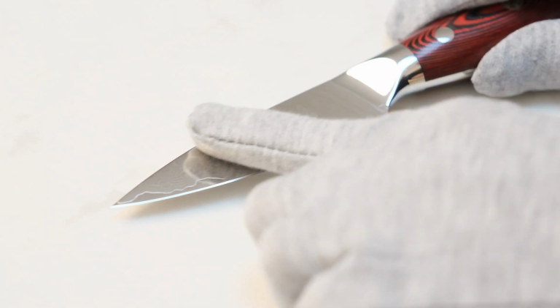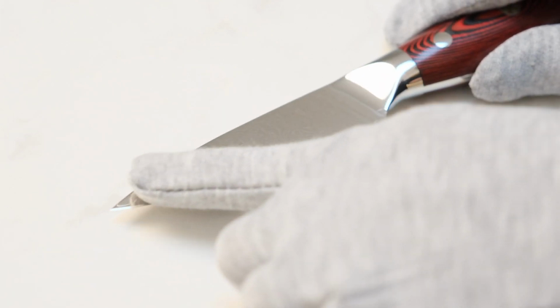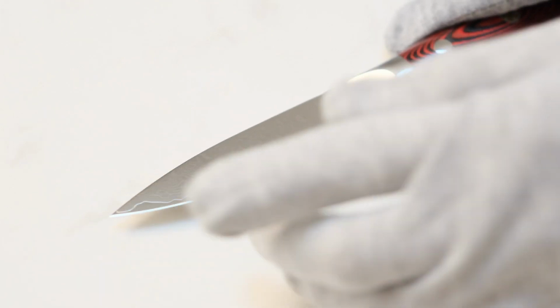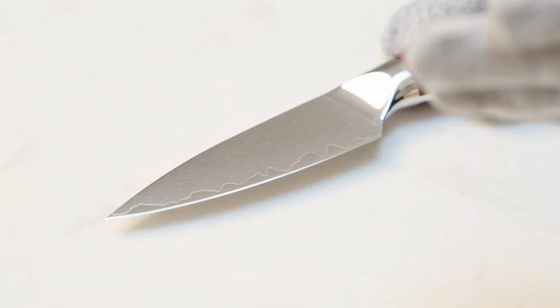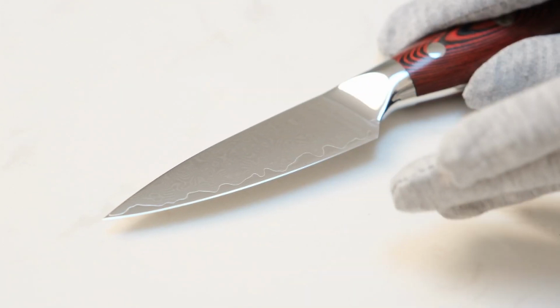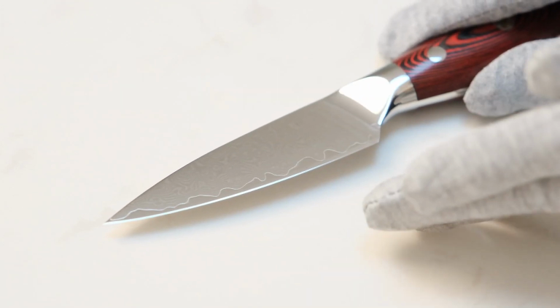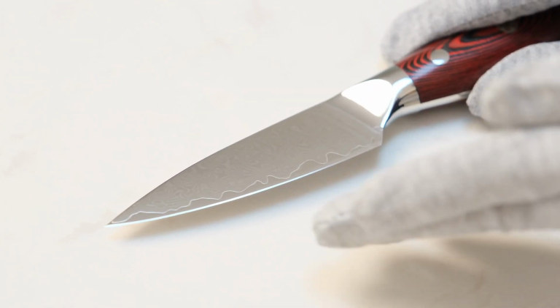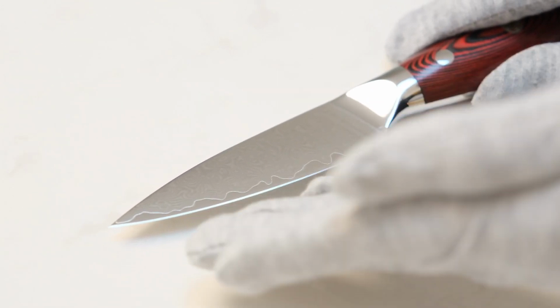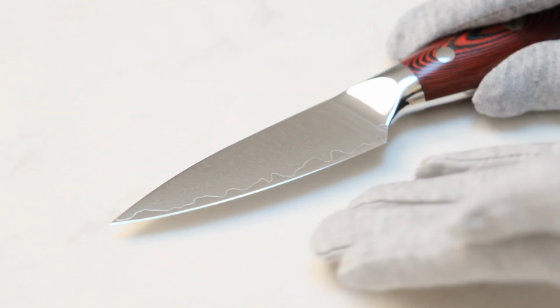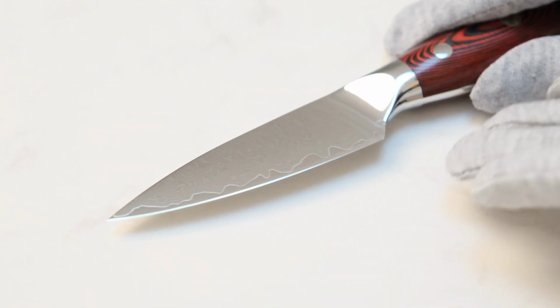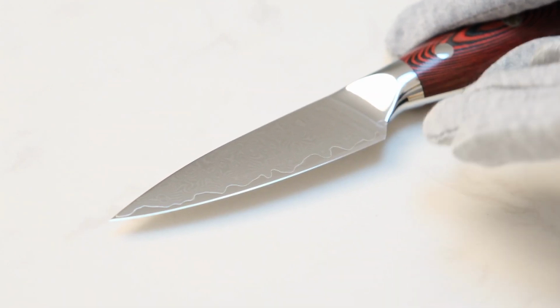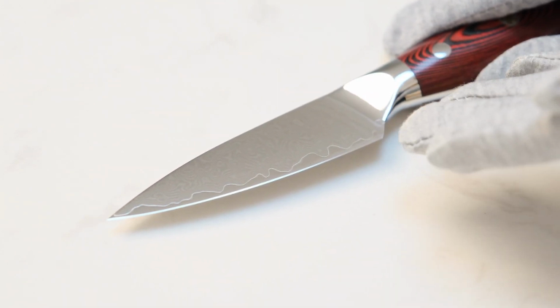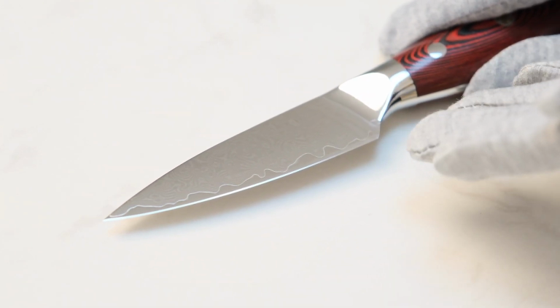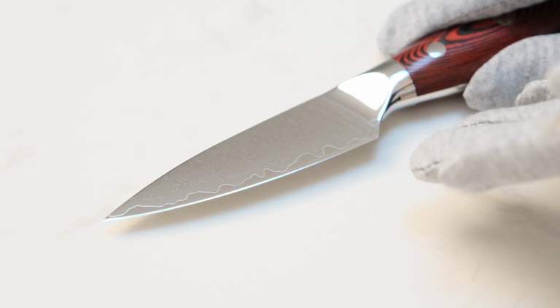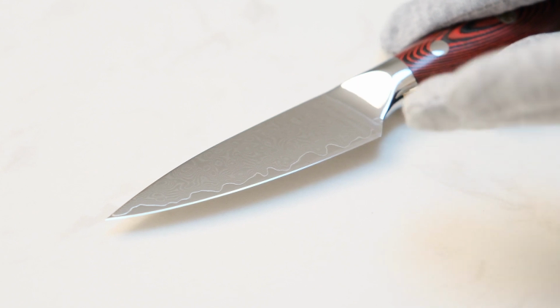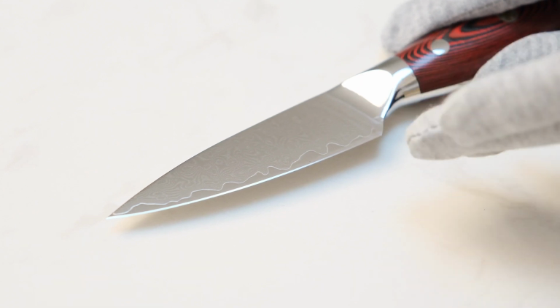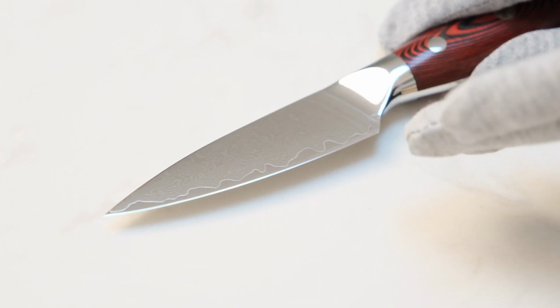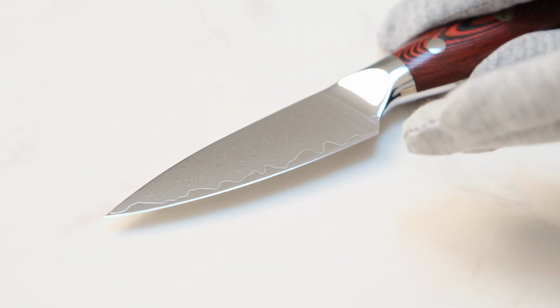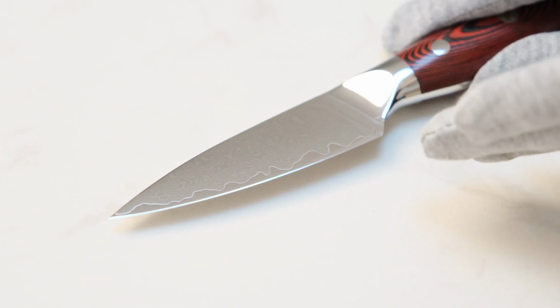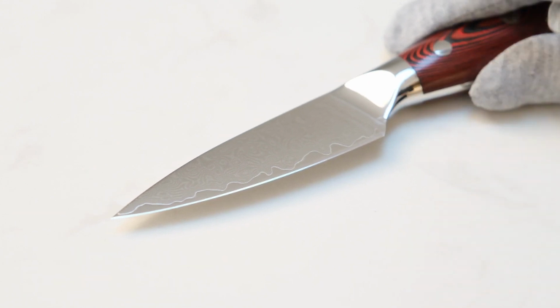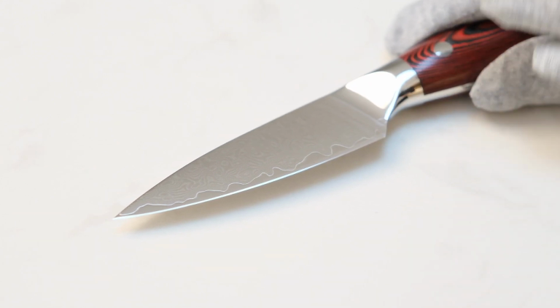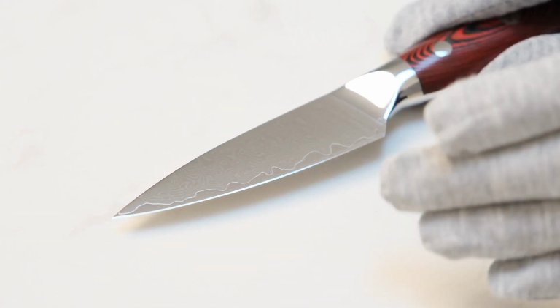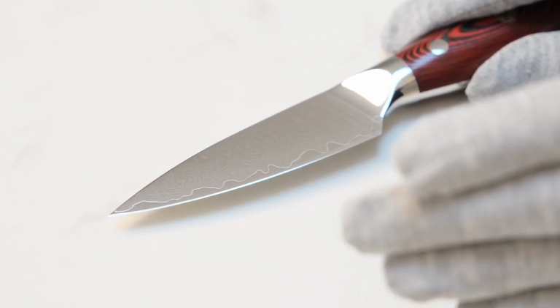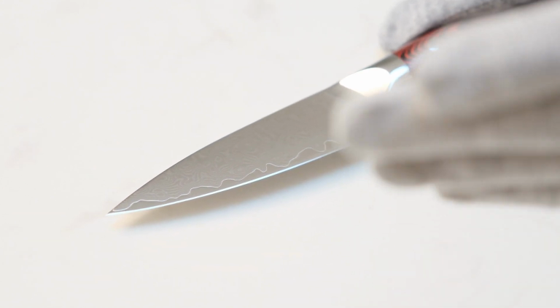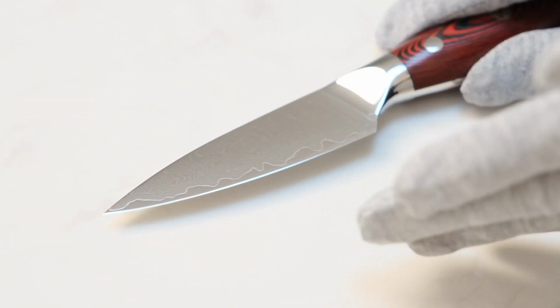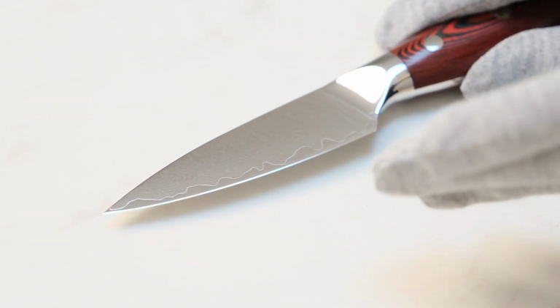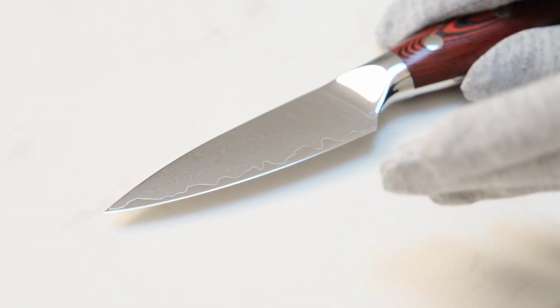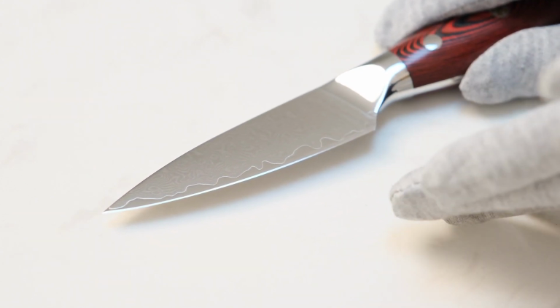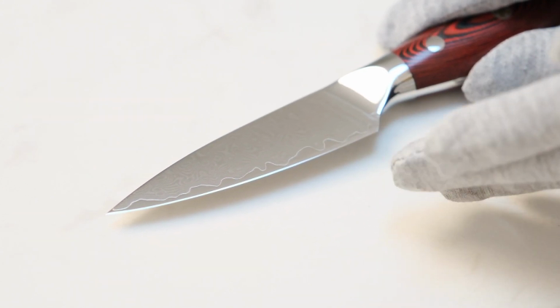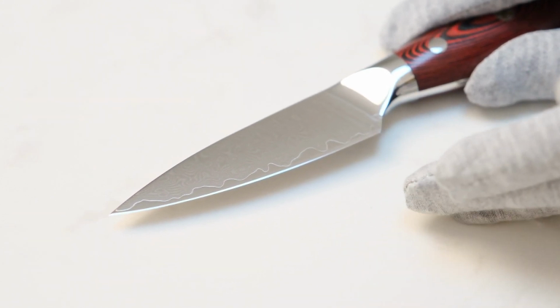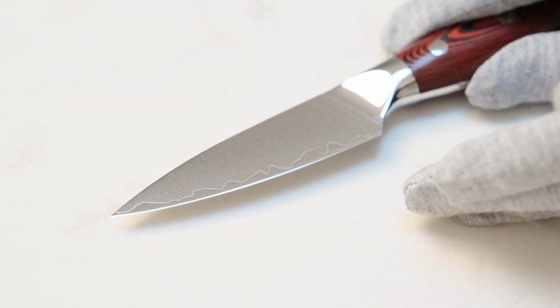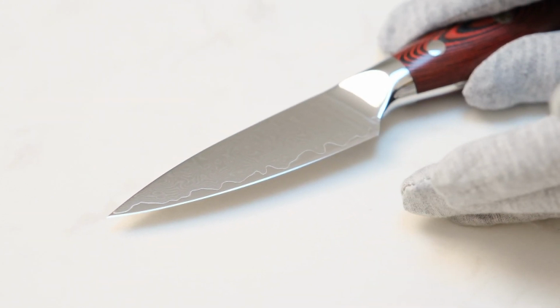It has long lasting sharpness, so we don't need to sharpen it frequently. This knife is really sharp and durable.